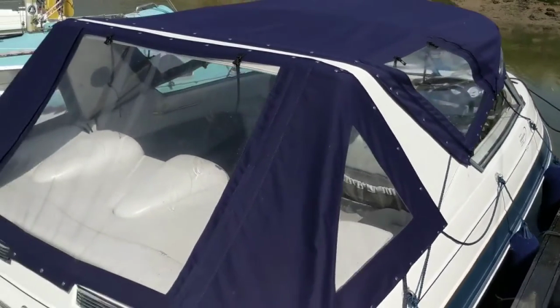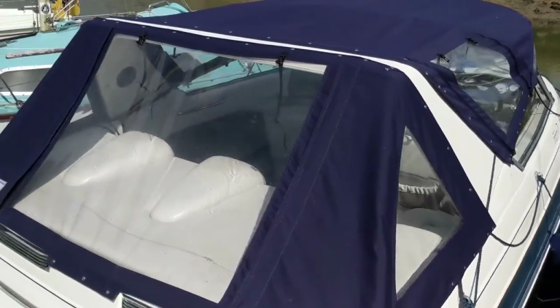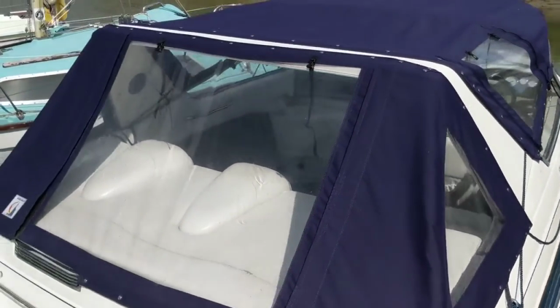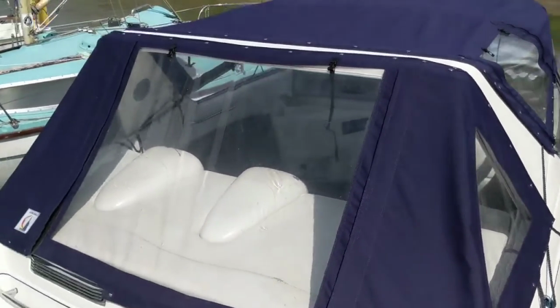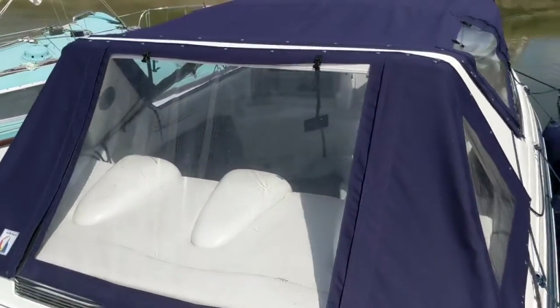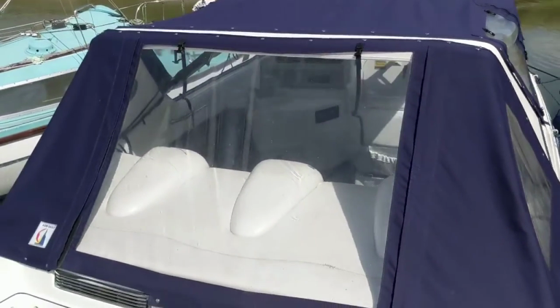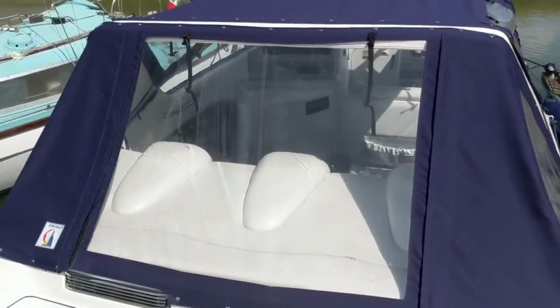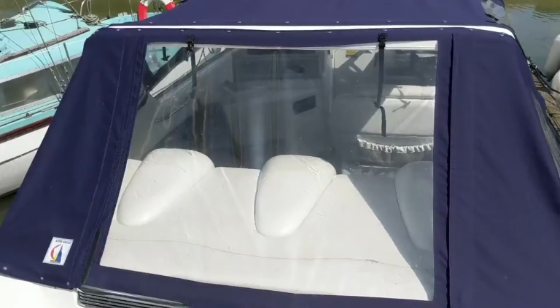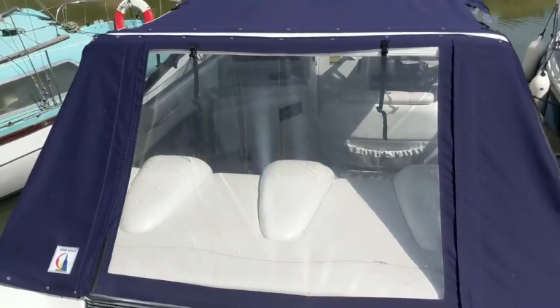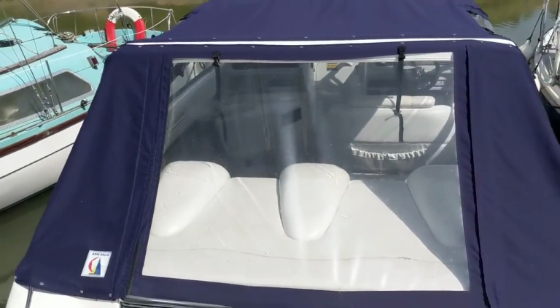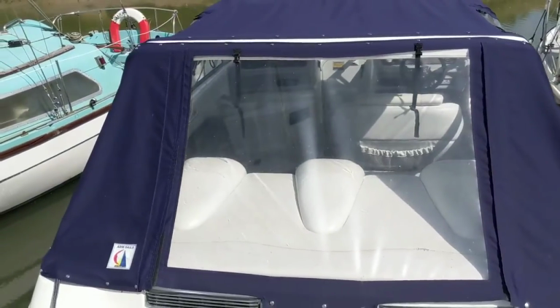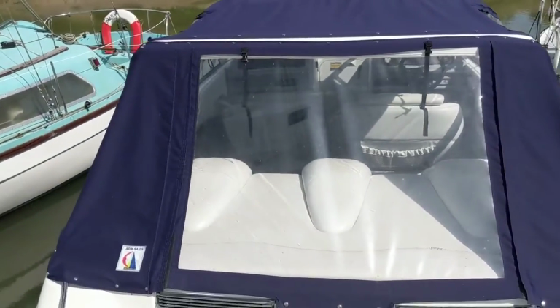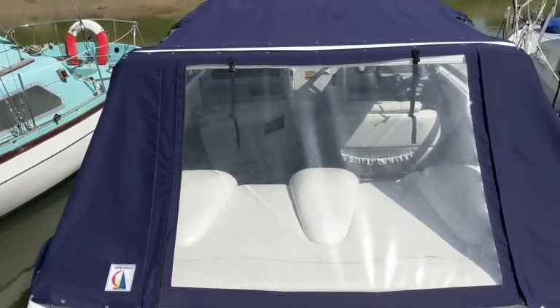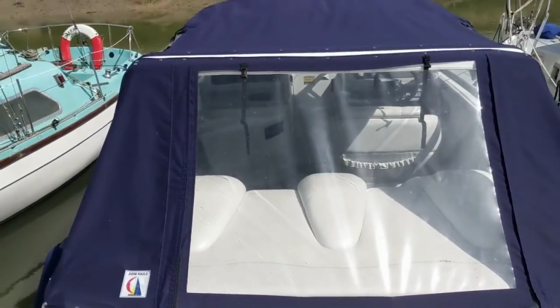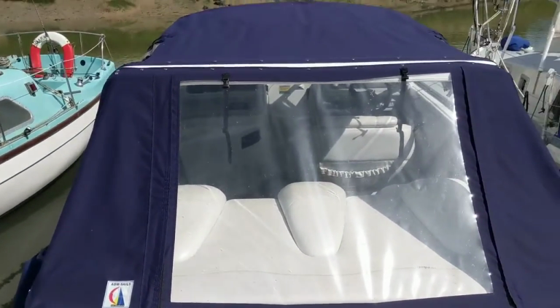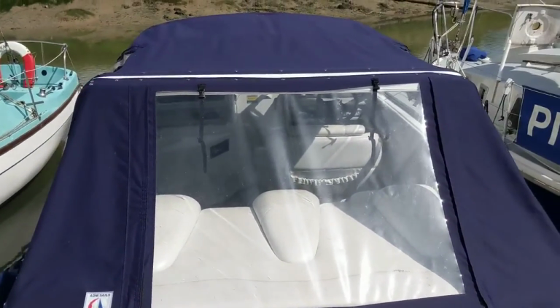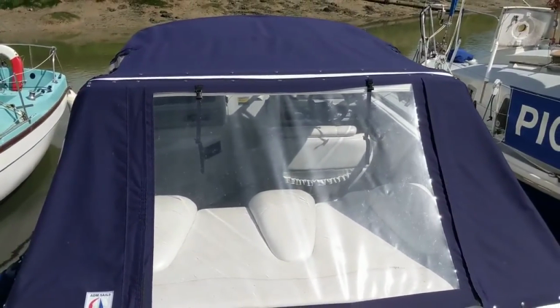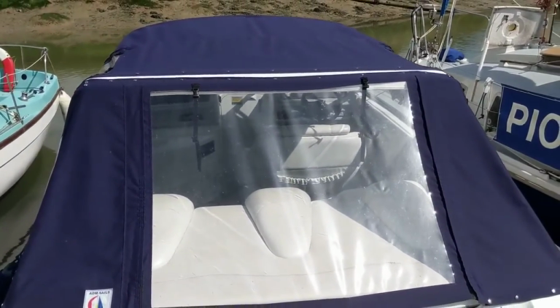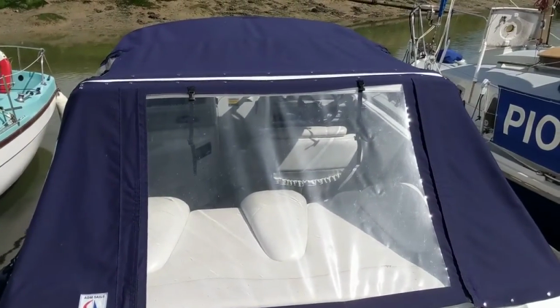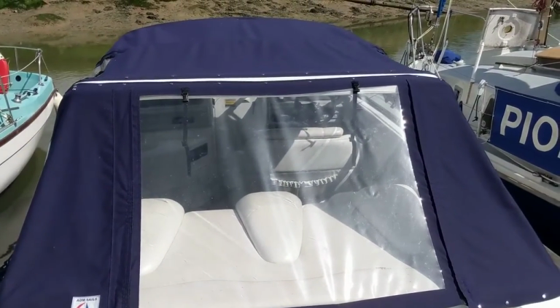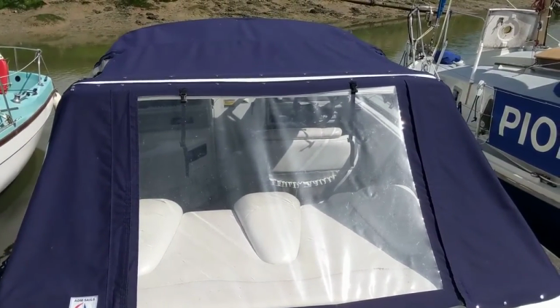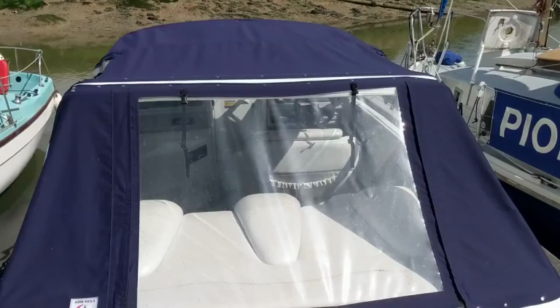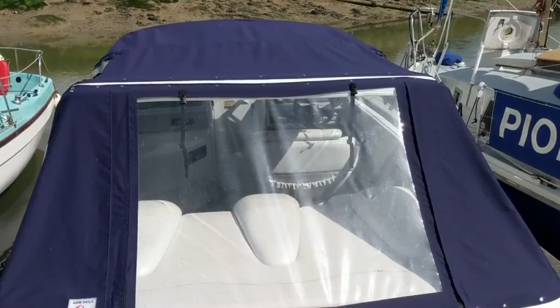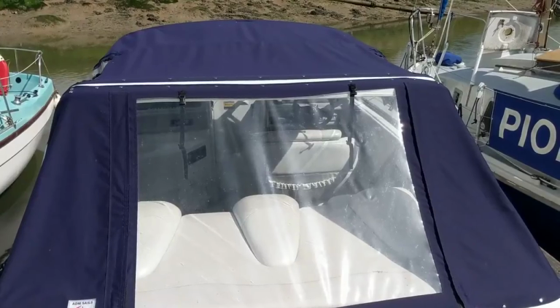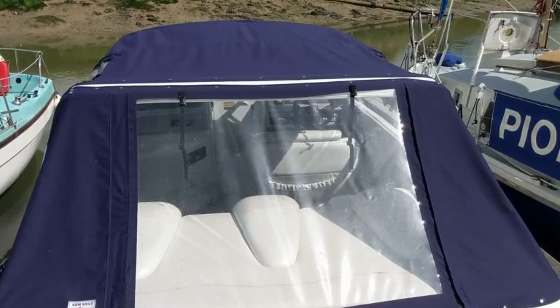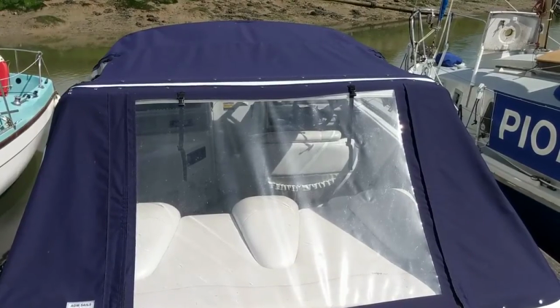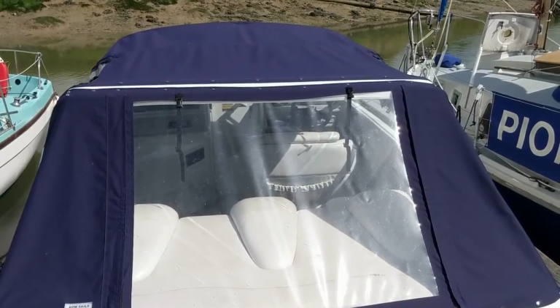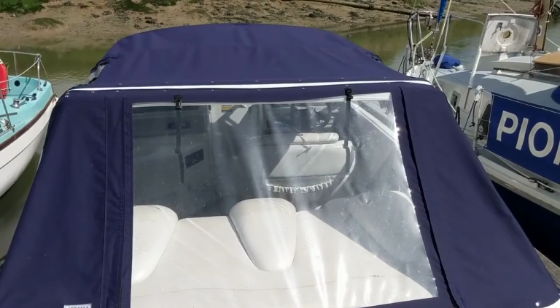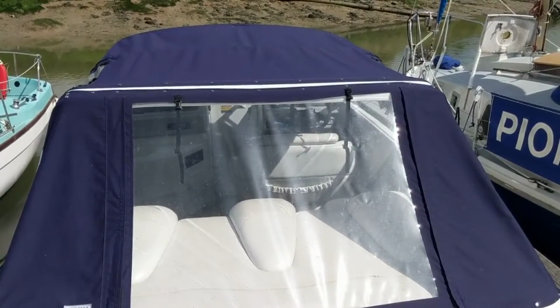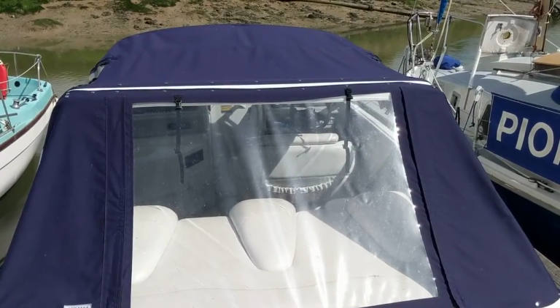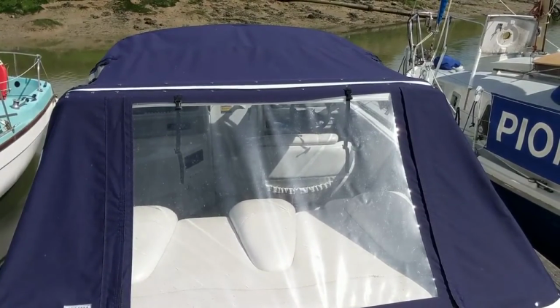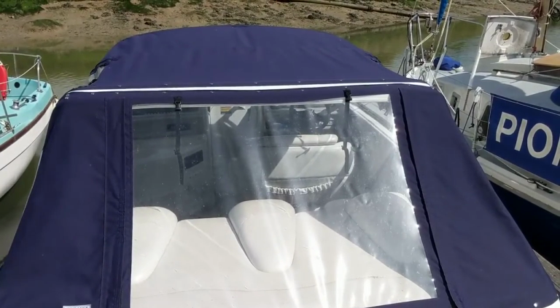If you'd like any further information about this boat, visit our webpage at BoatshedEssex.com and you'll find all the photographs and information there, and we can organise a personal viewing for you. Thank you!